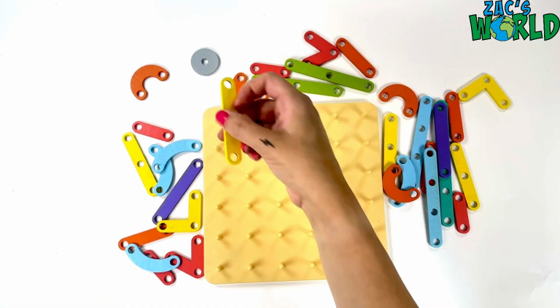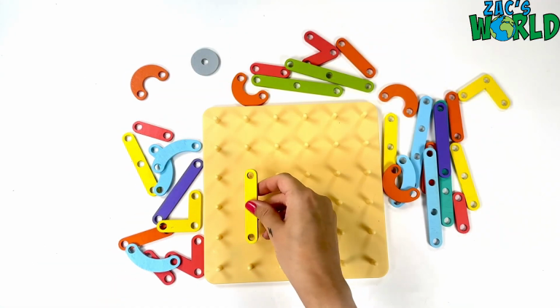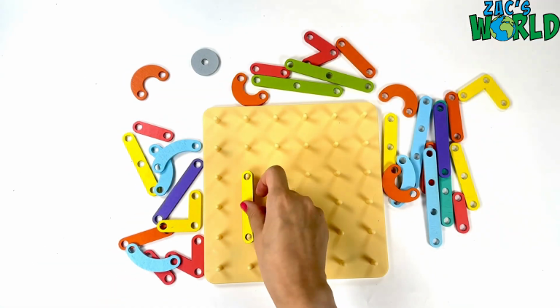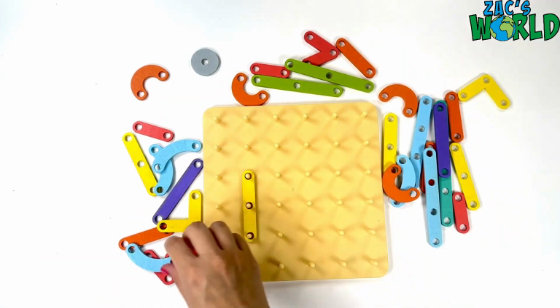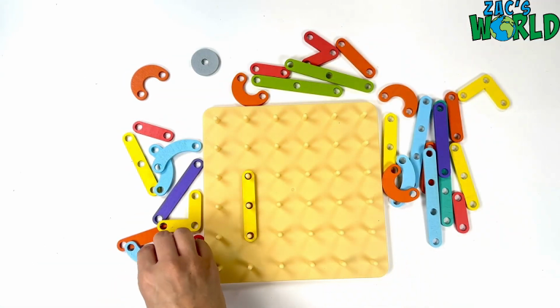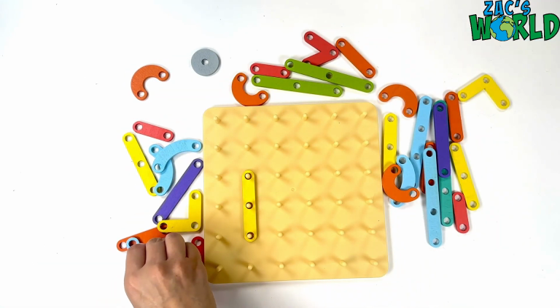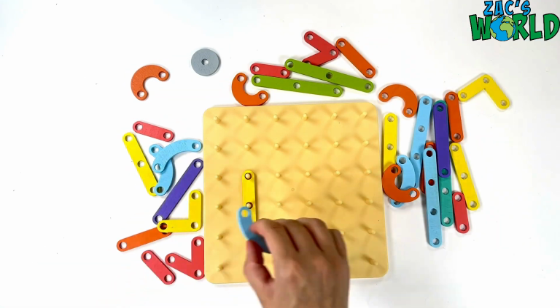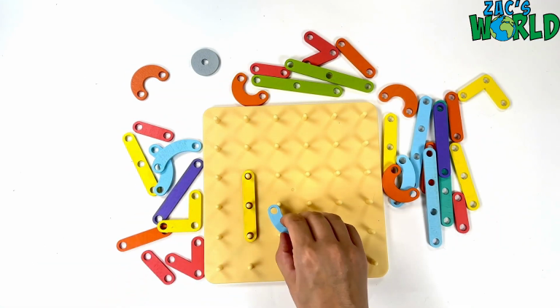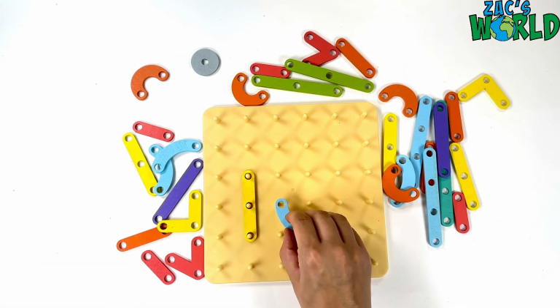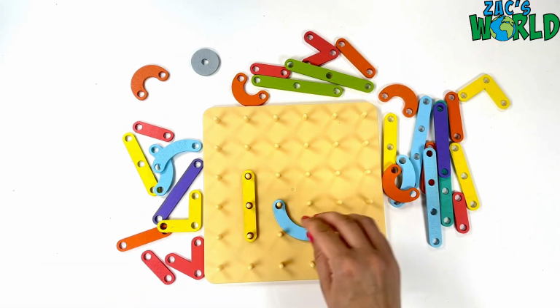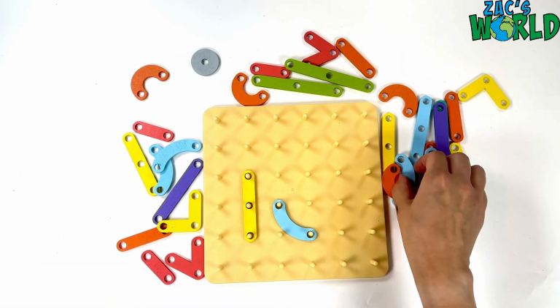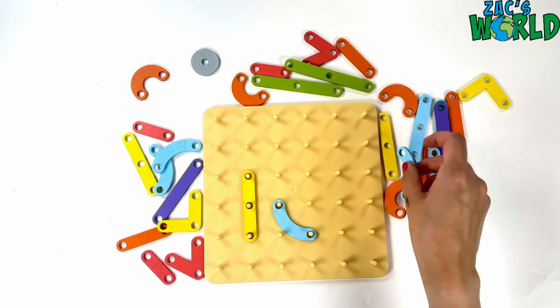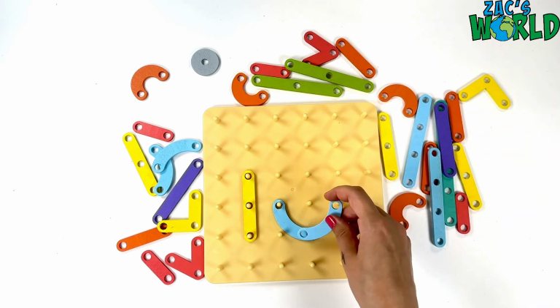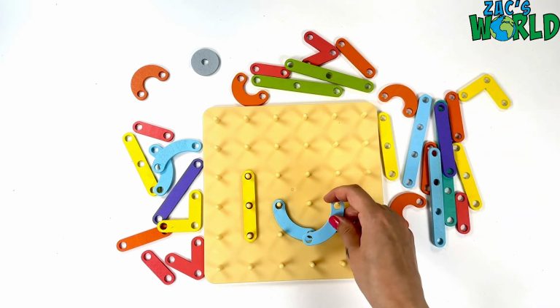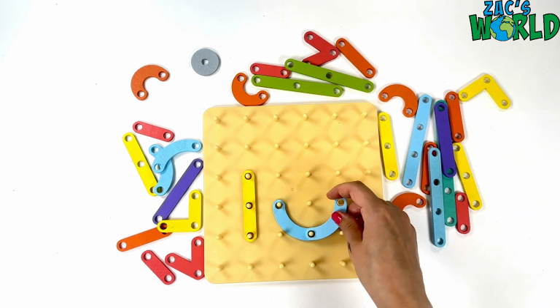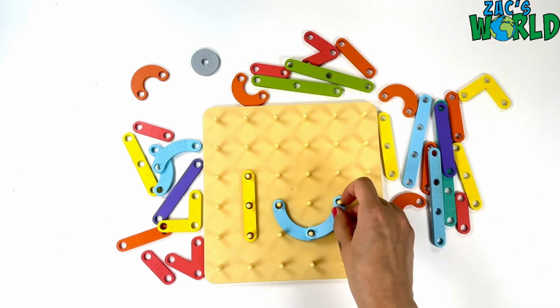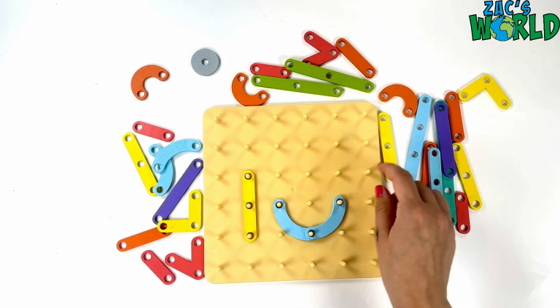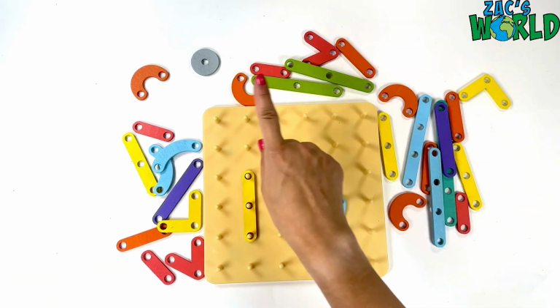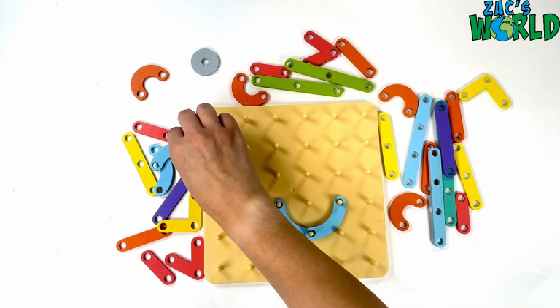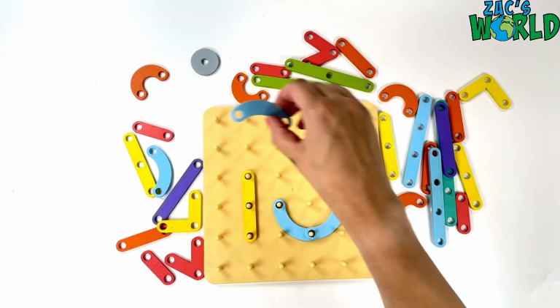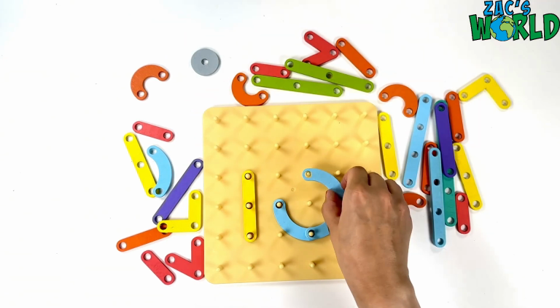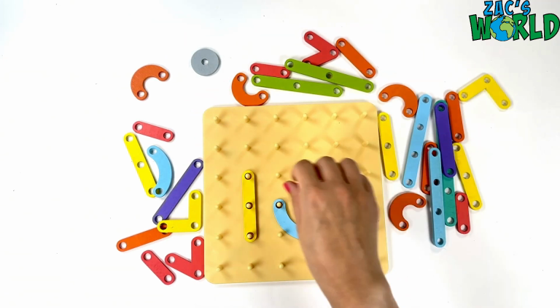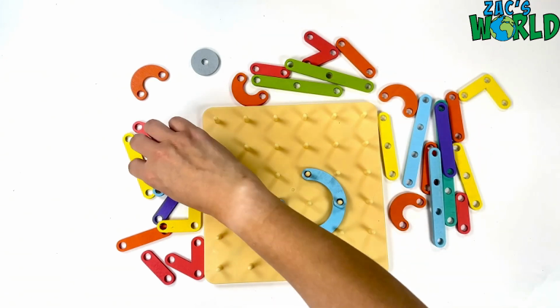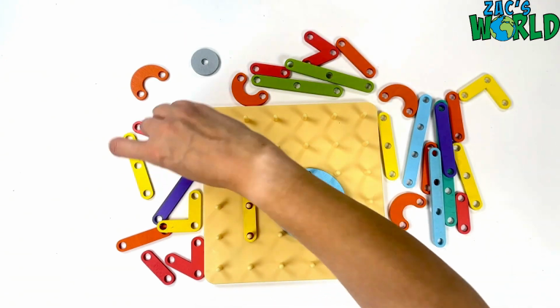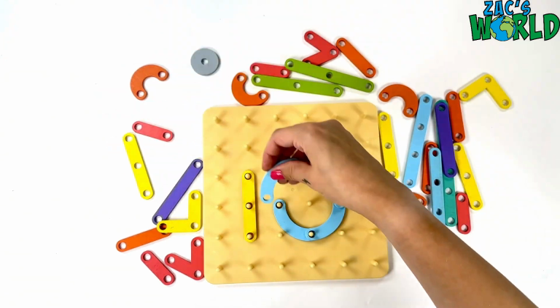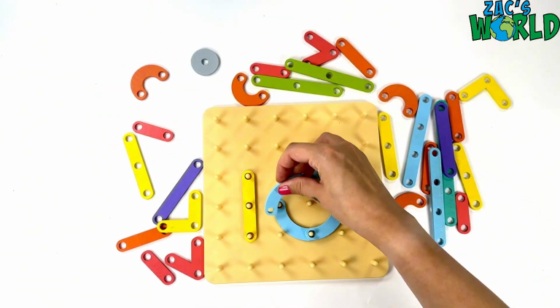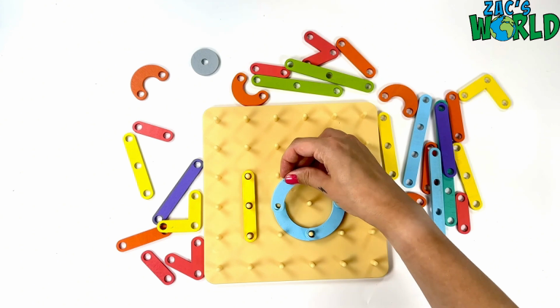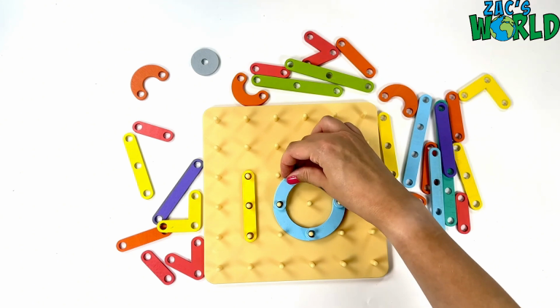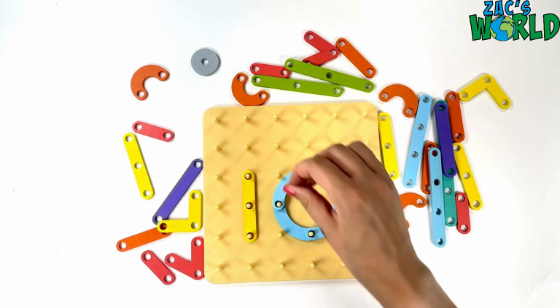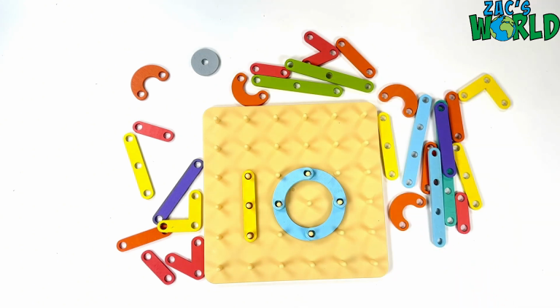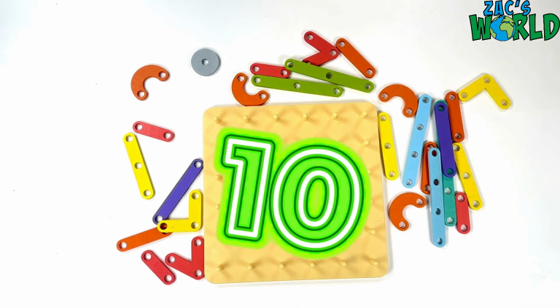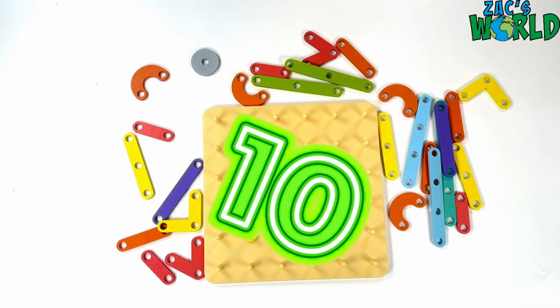Wow, we are on our last number — number ten! That's my one and I'm going to make a circle for the zero. One more curvy piece to go in. Number ten.